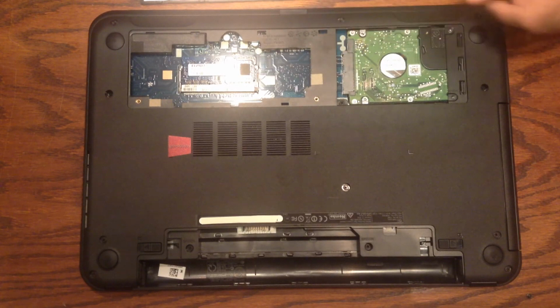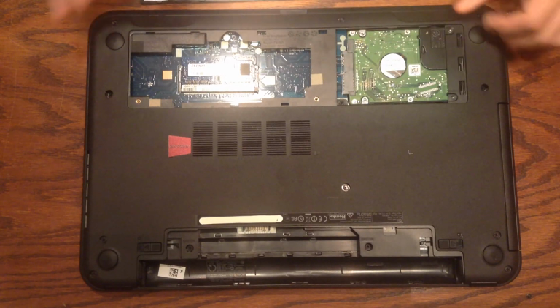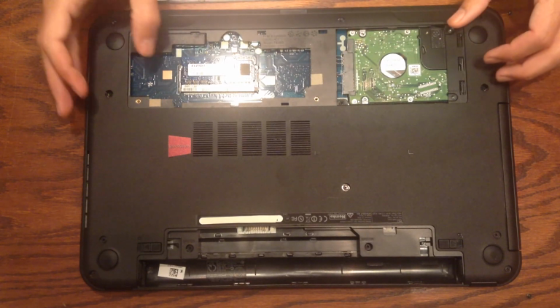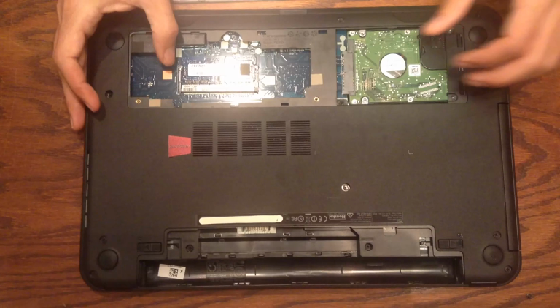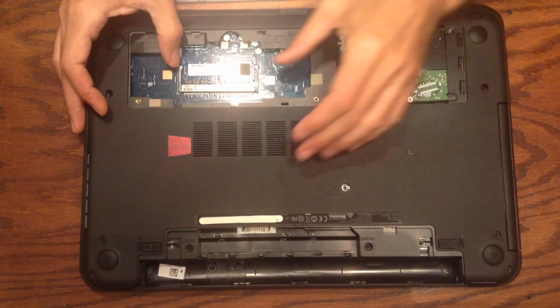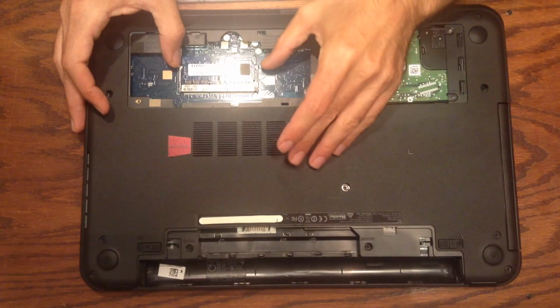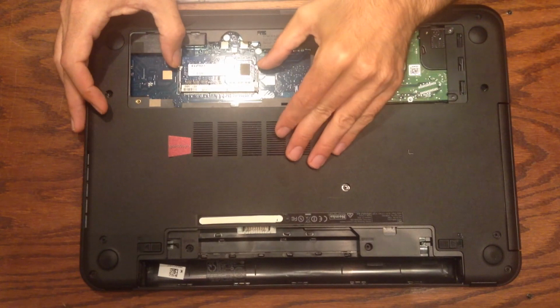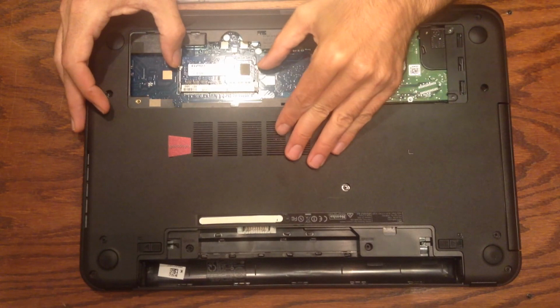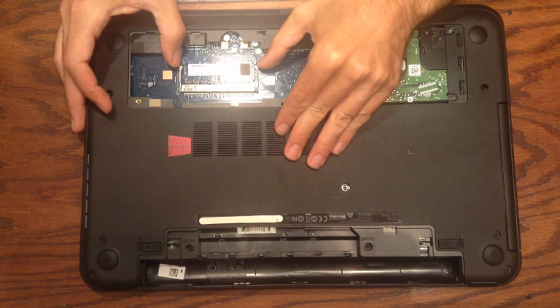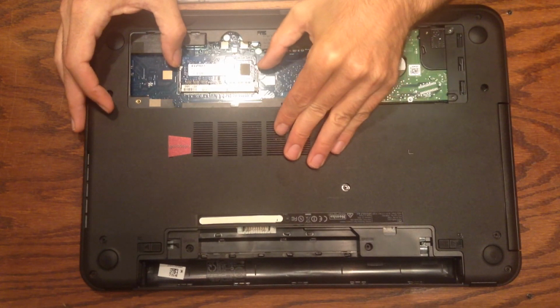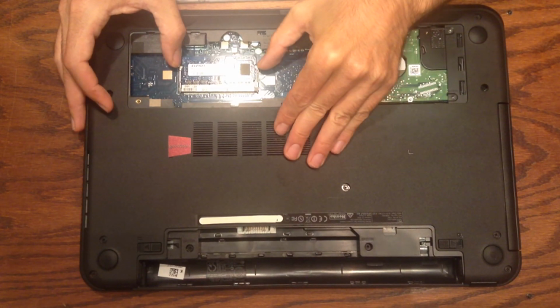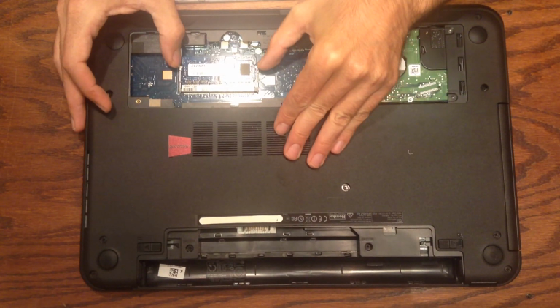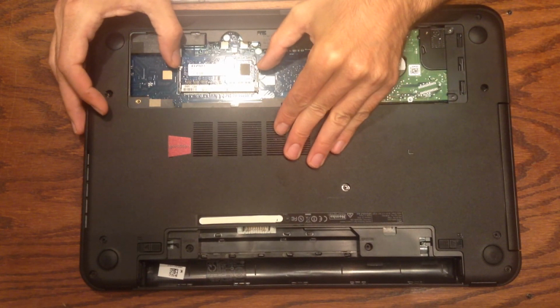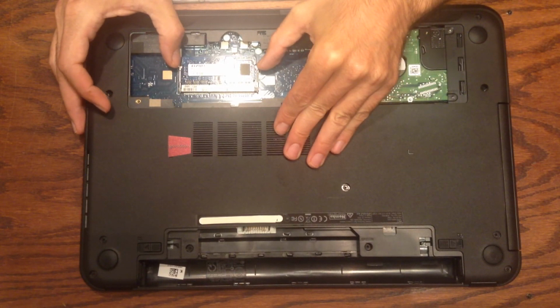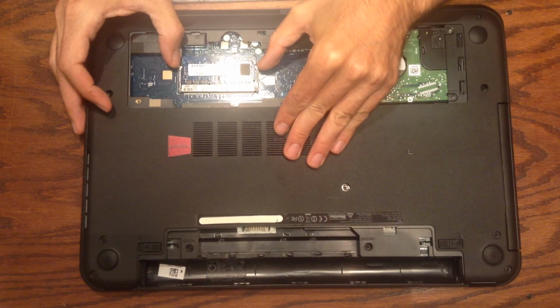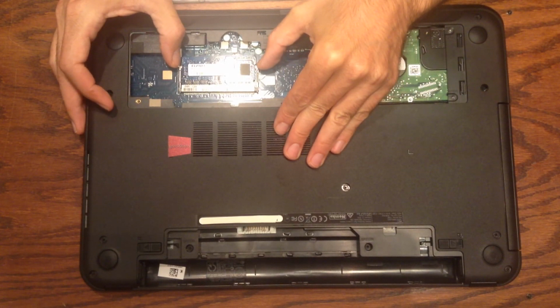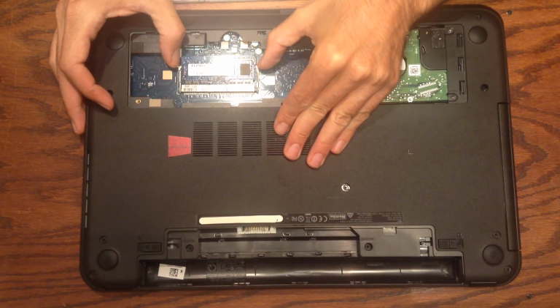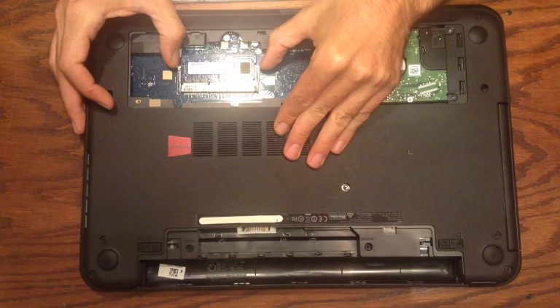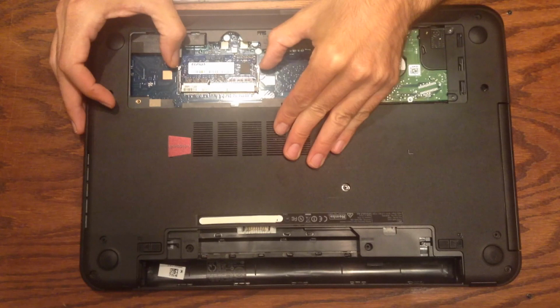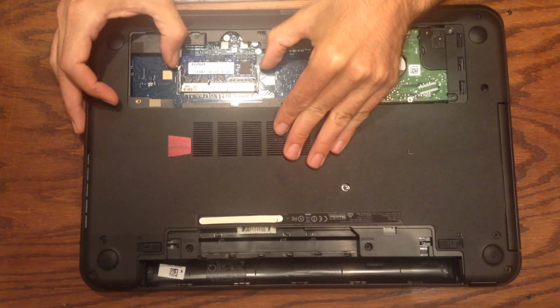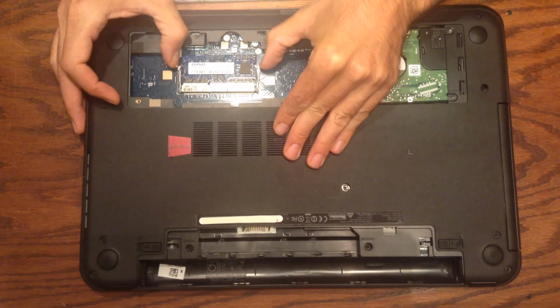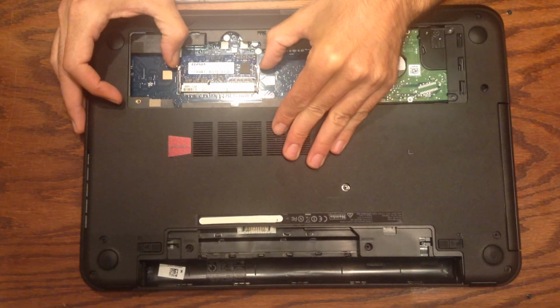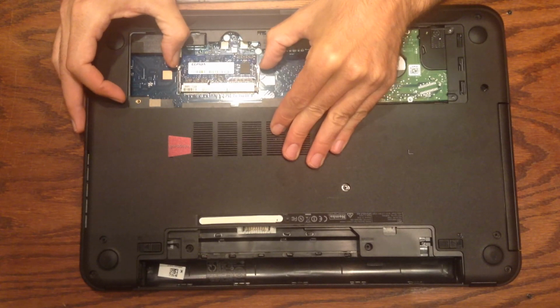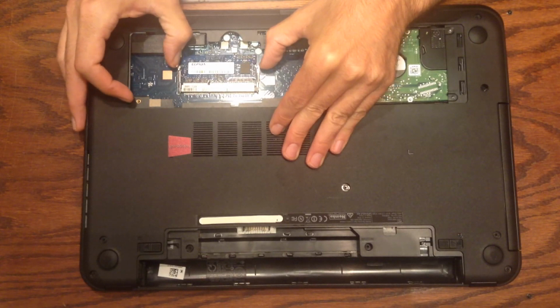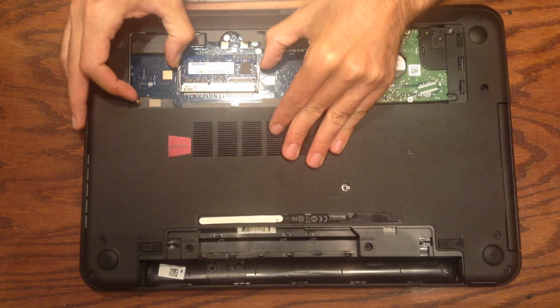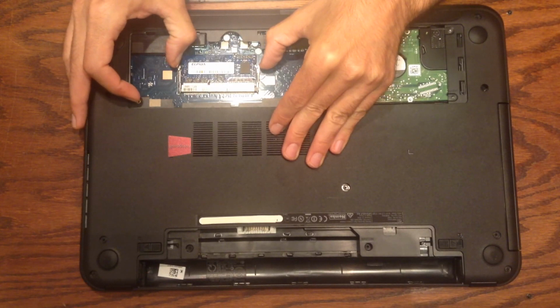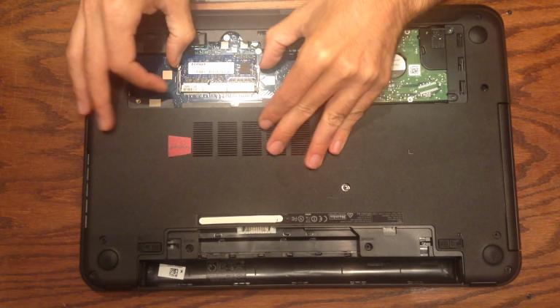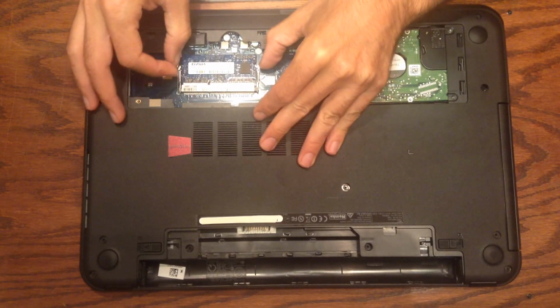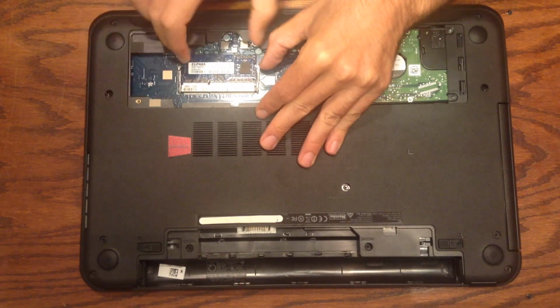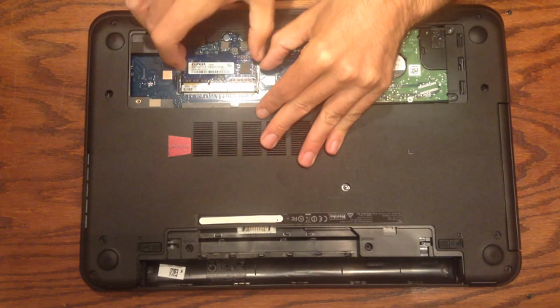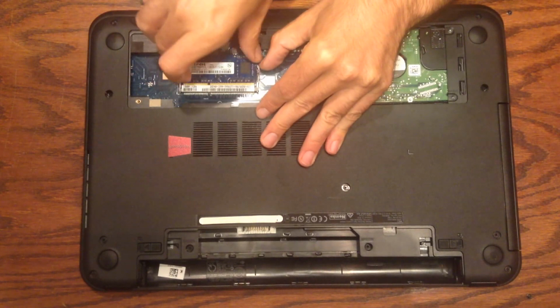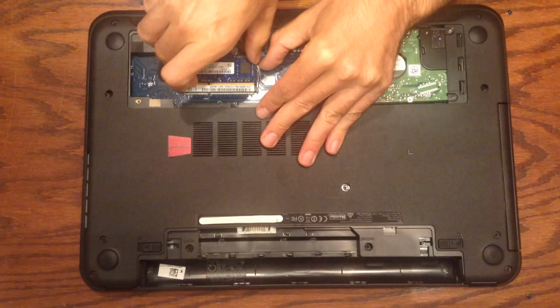To take out the RAM you just pull these metal tabs apart directly out to the sides, and then the RAM just pops up like that — it's sort of spring-loaded. Then you can just take it out.